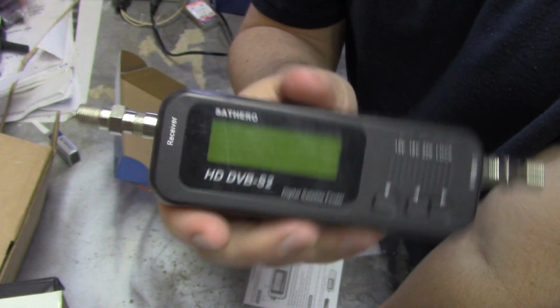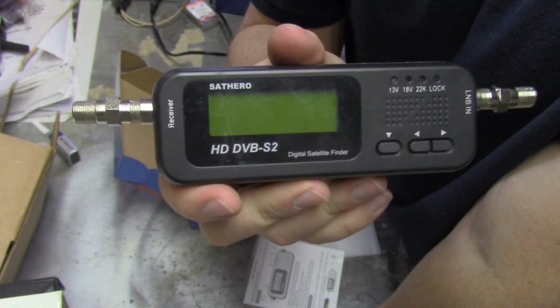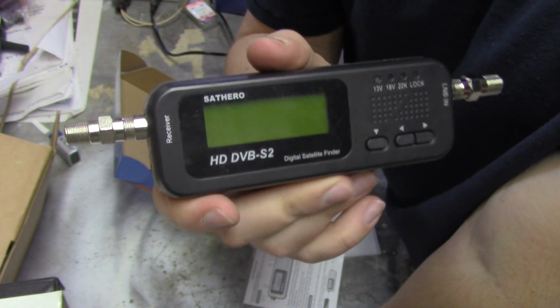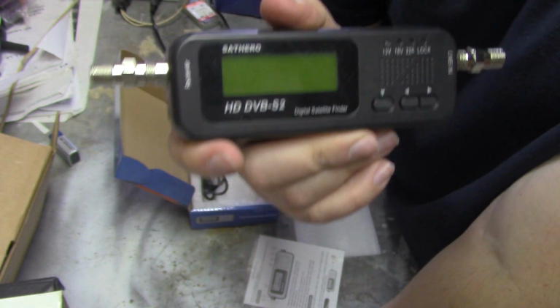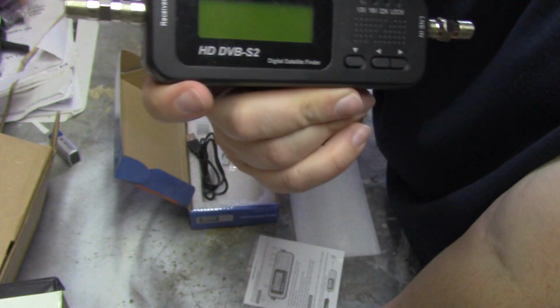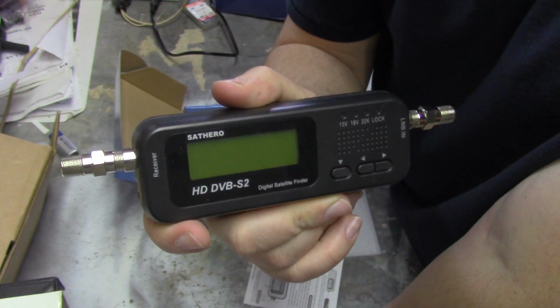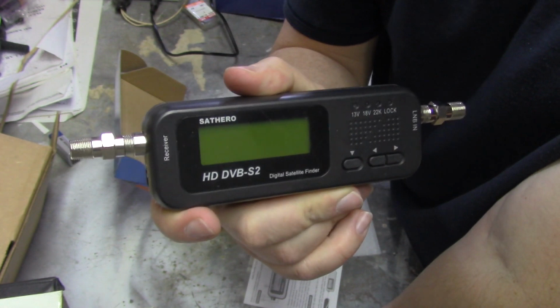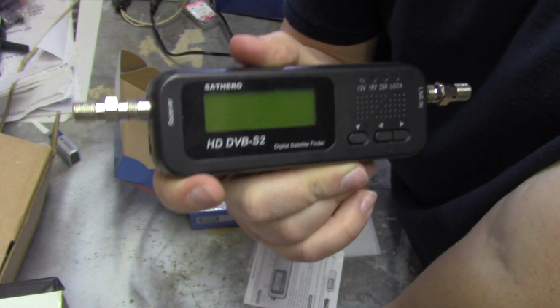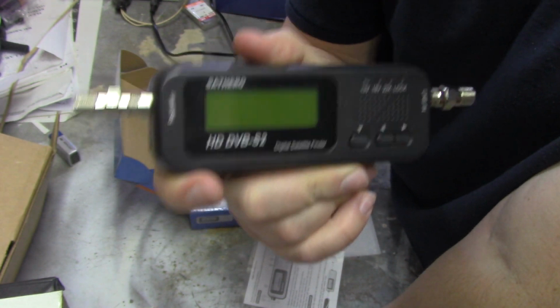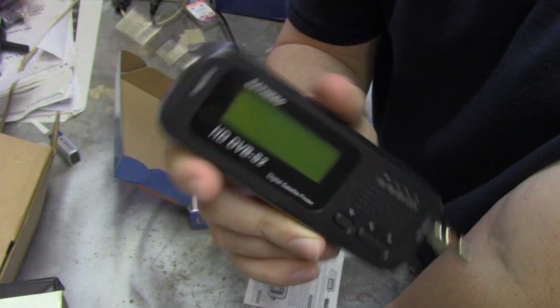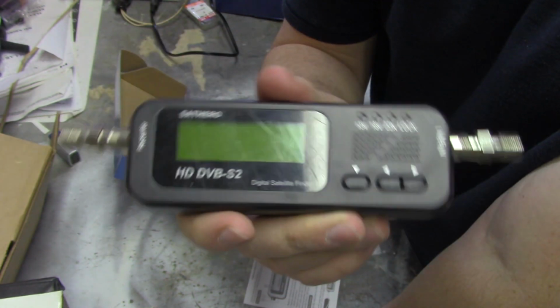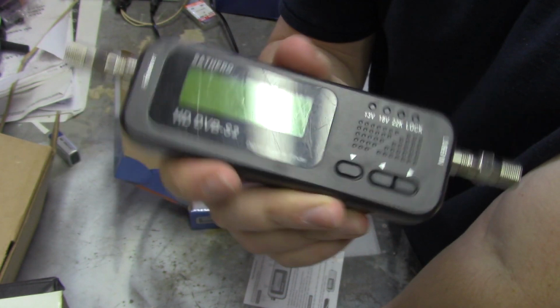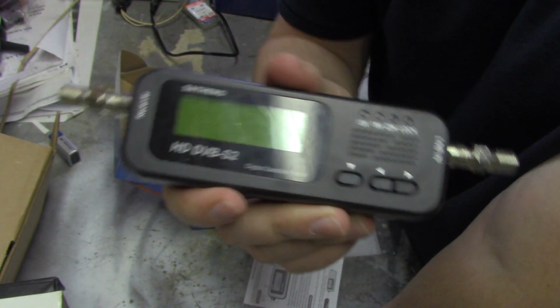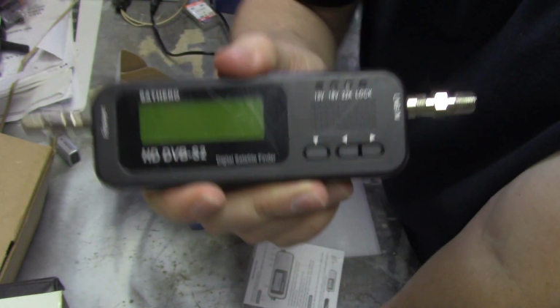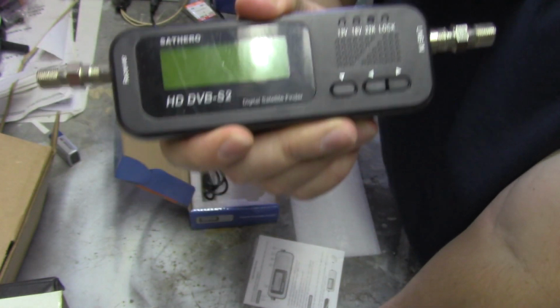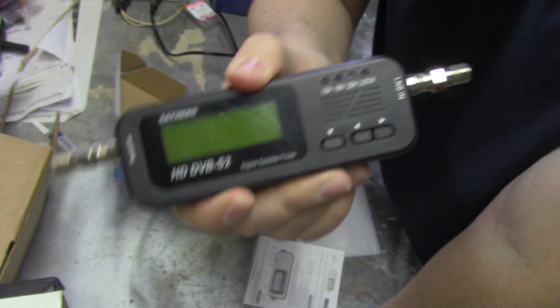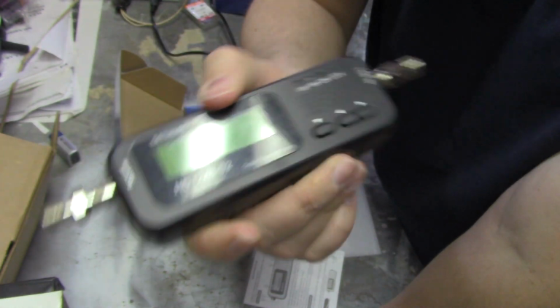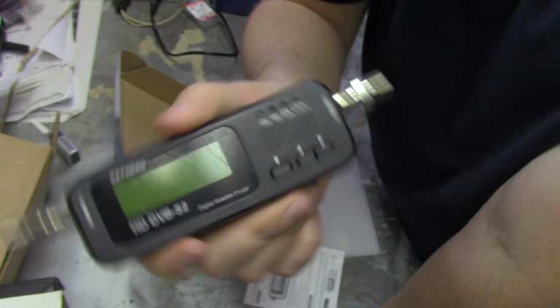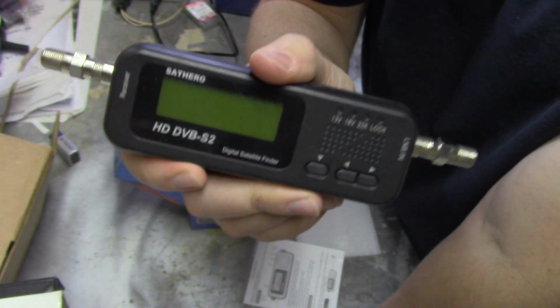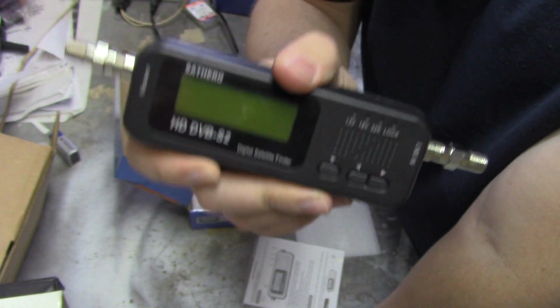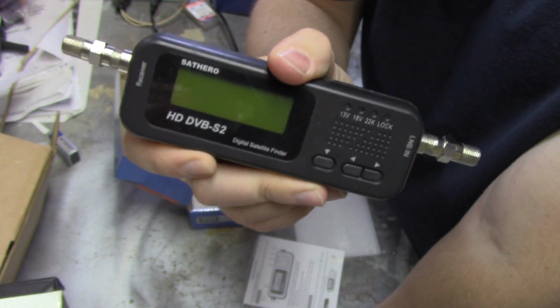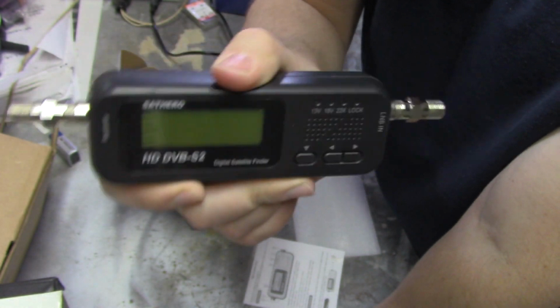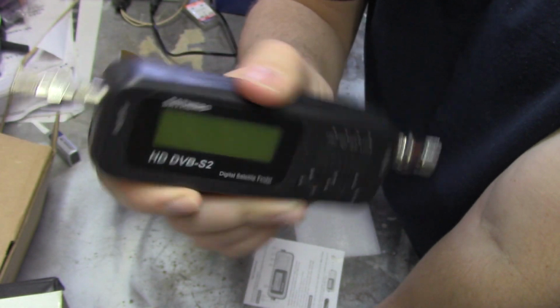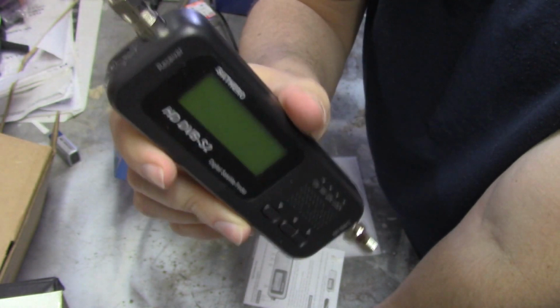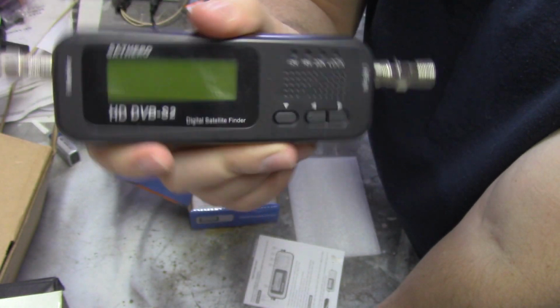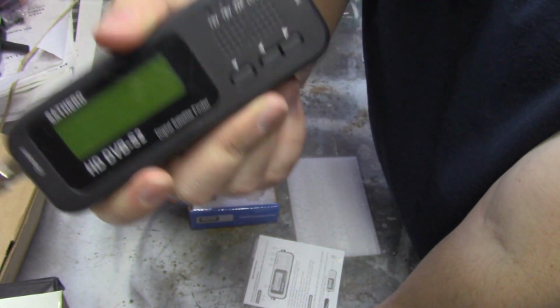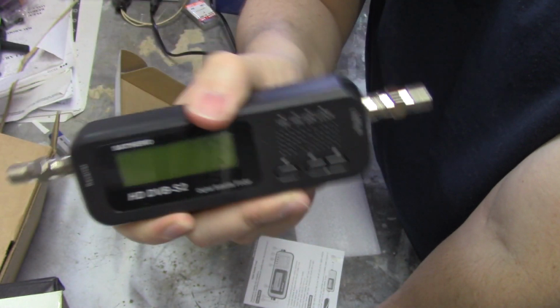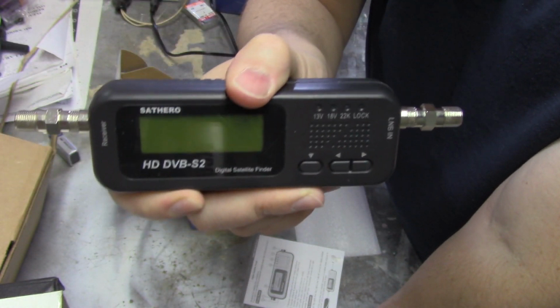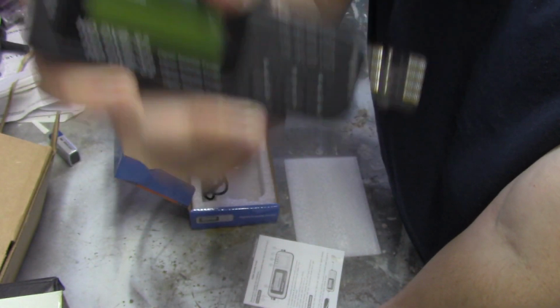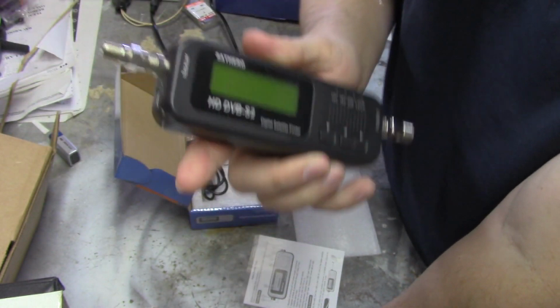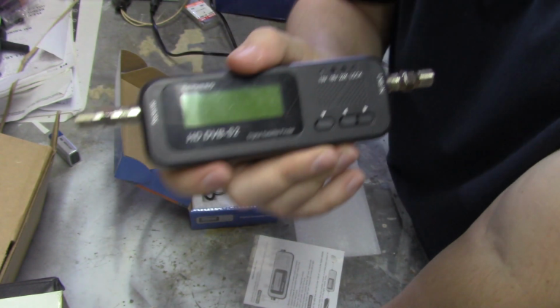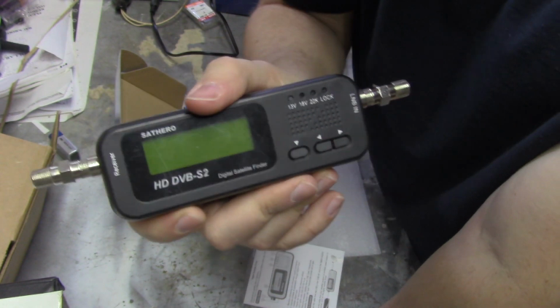If you get one of these and it only has European firmware, you can go online and update it to North American. Or if you have one with North American firmware and you're in Europe, you can go online and update it to get the satellites you want from wherever in the world you are.